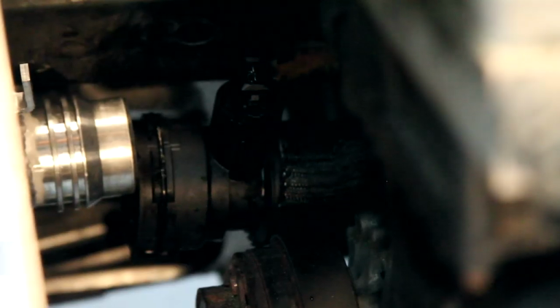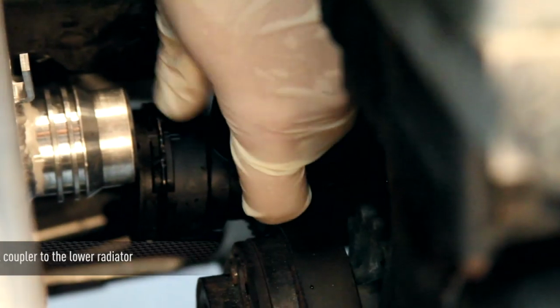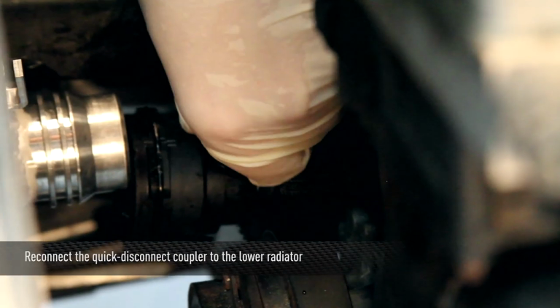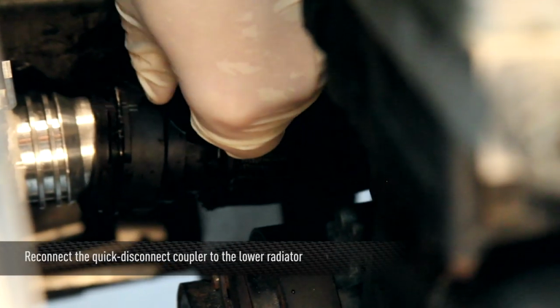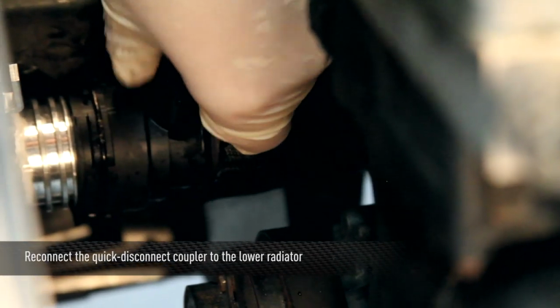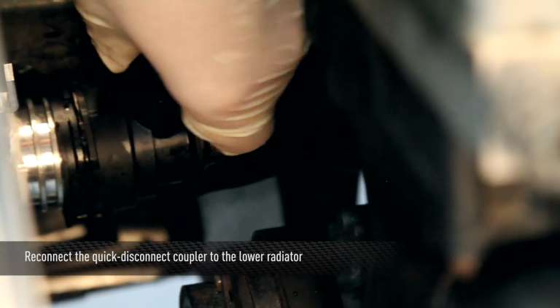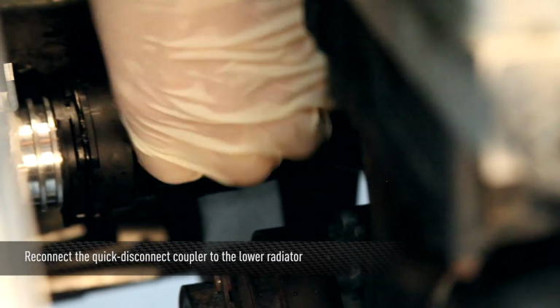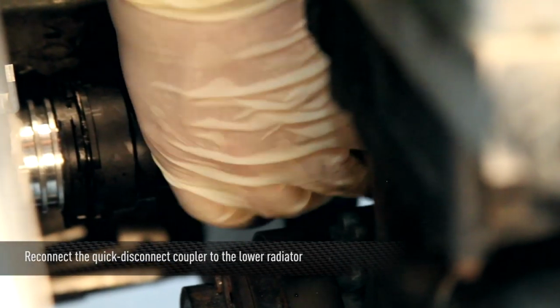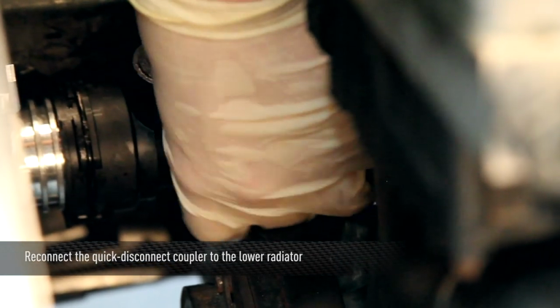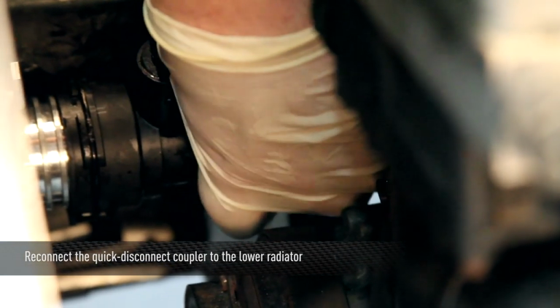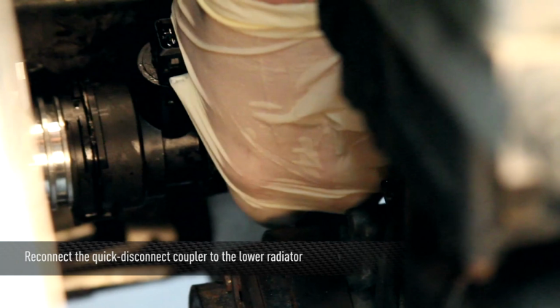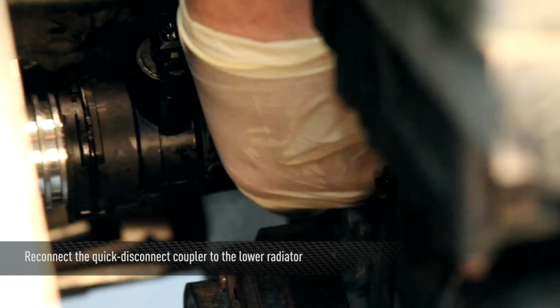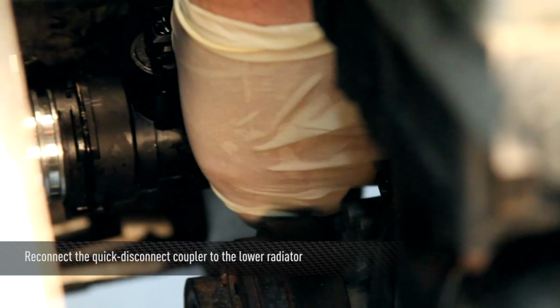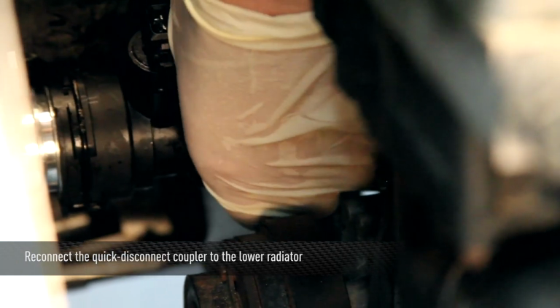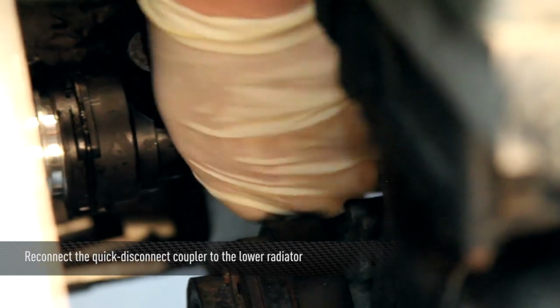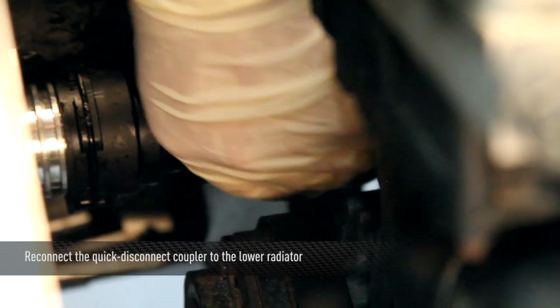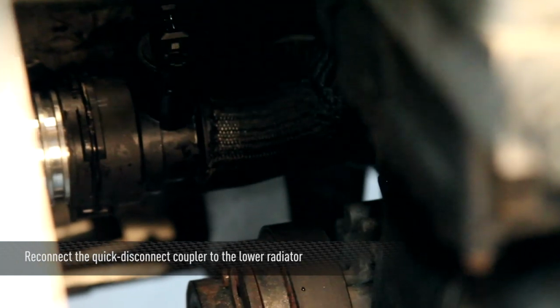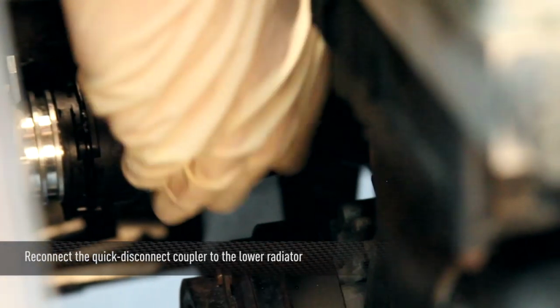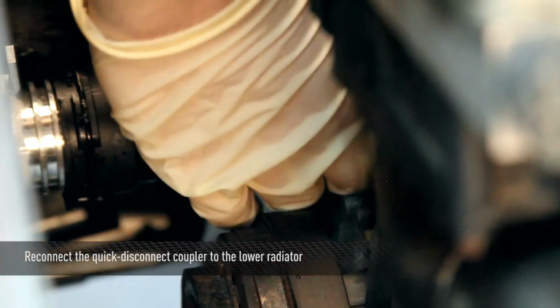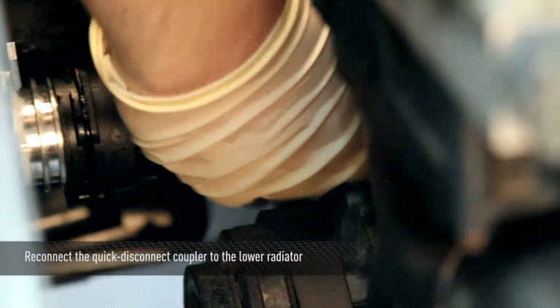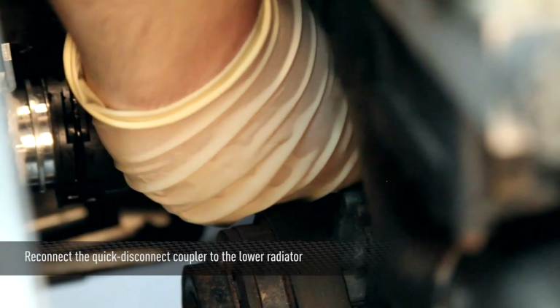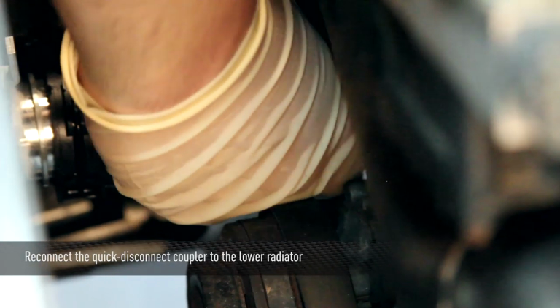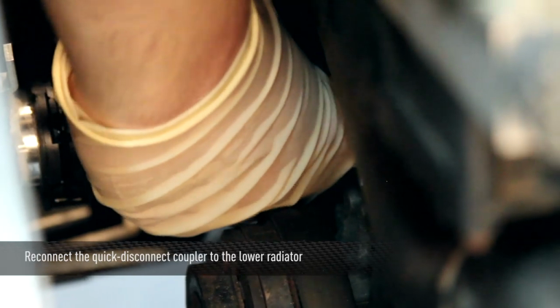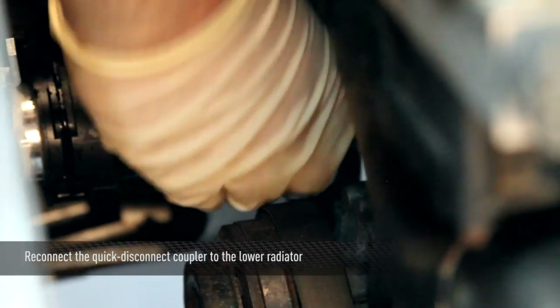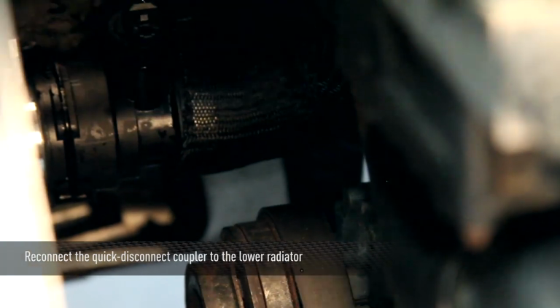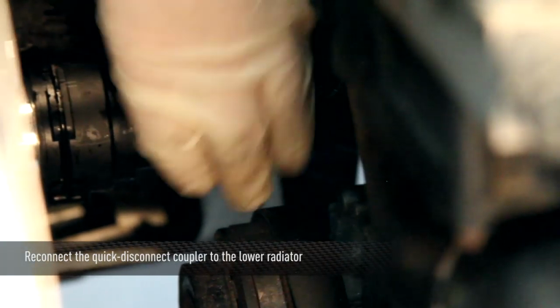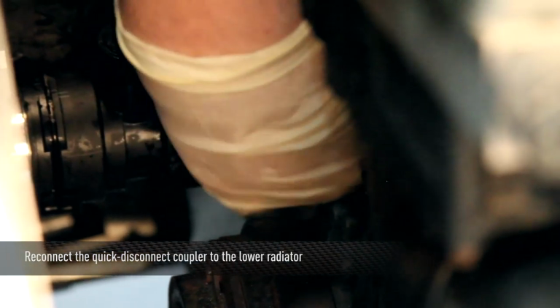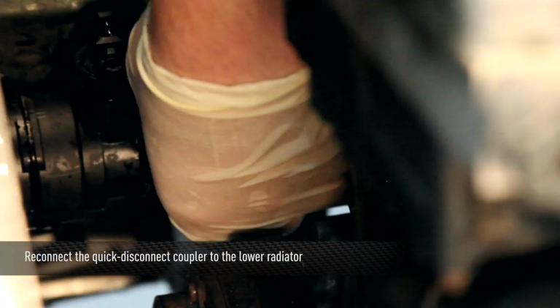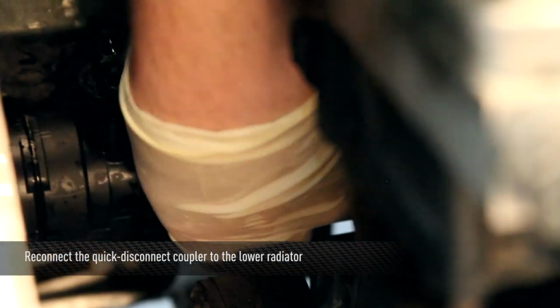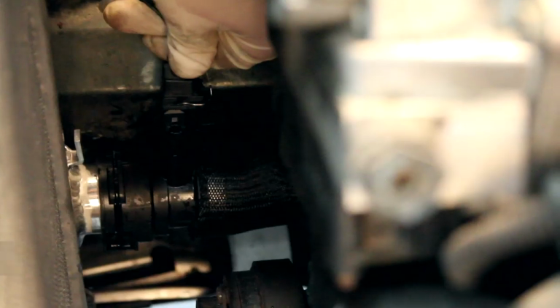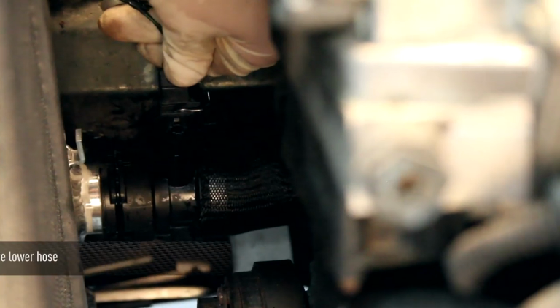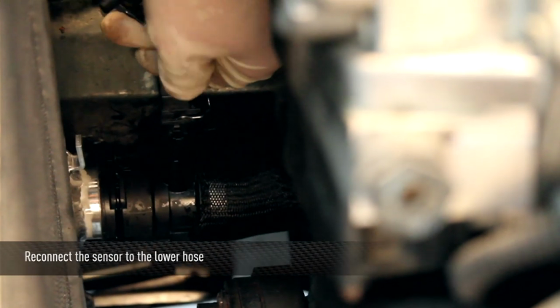Now go ahead and reconnect the lower radiator hose. When you're pushing the coupler into place, make sure to listen for the snap ring to click back into place. Now reconnect the sensor.